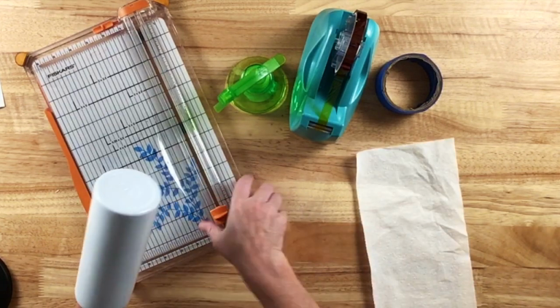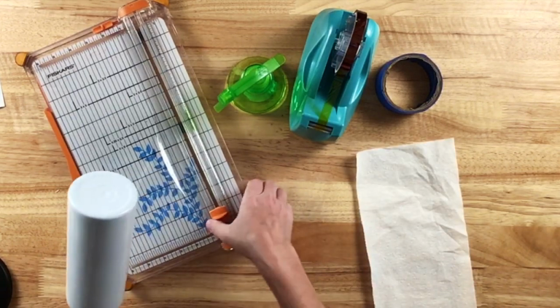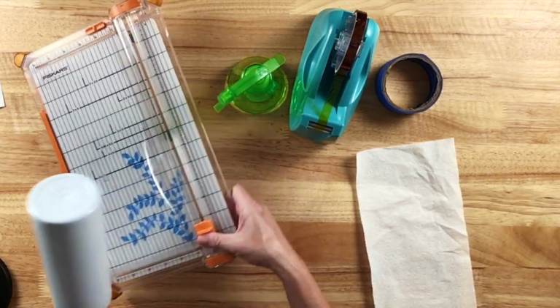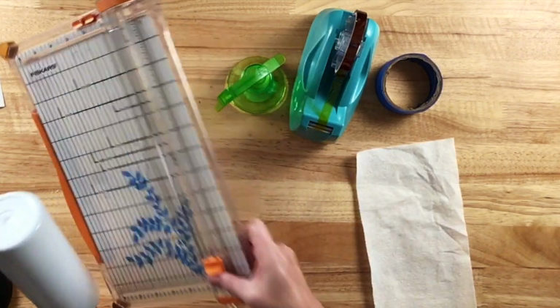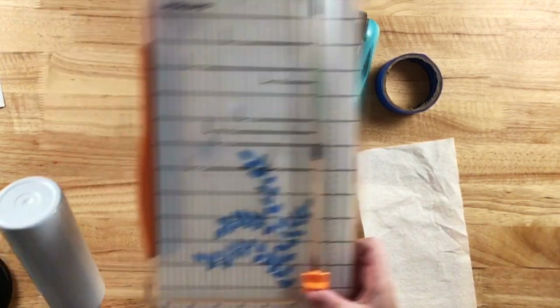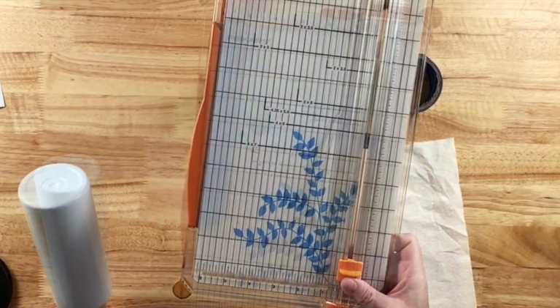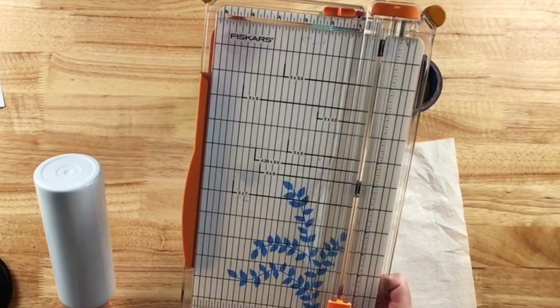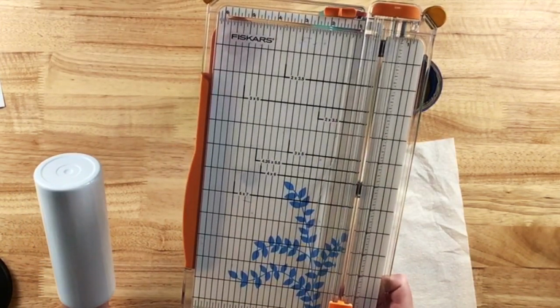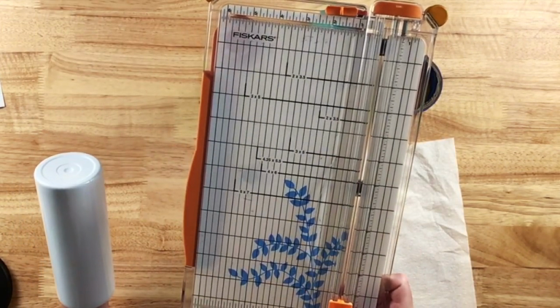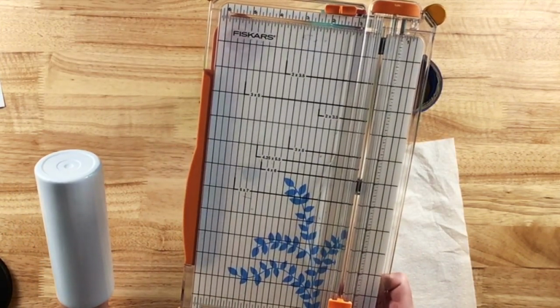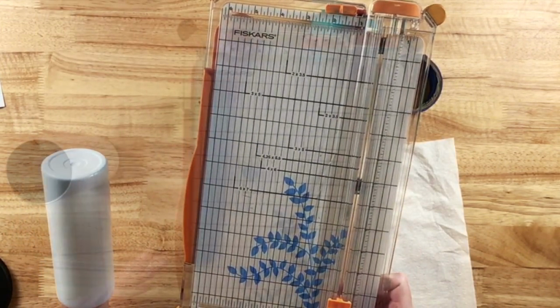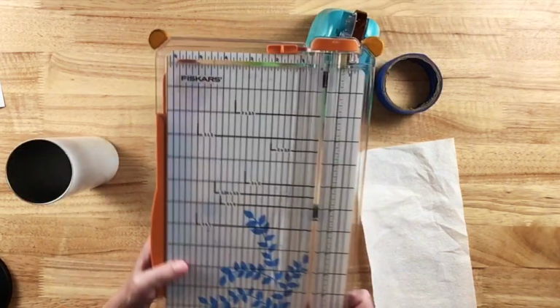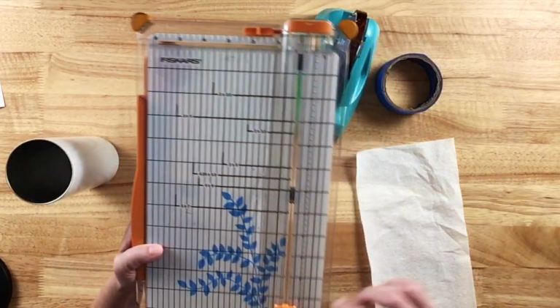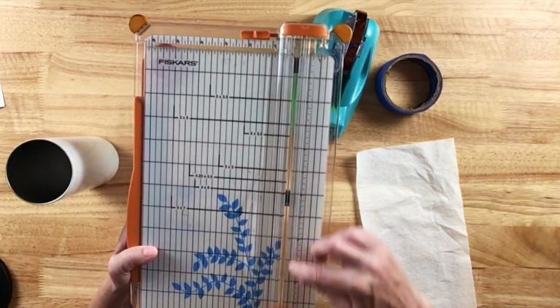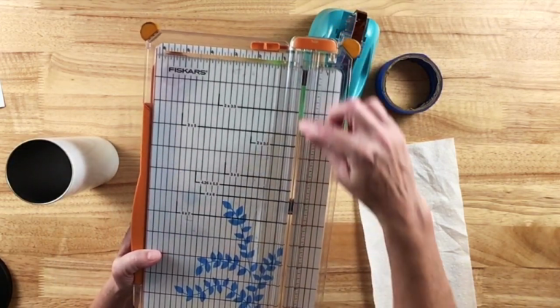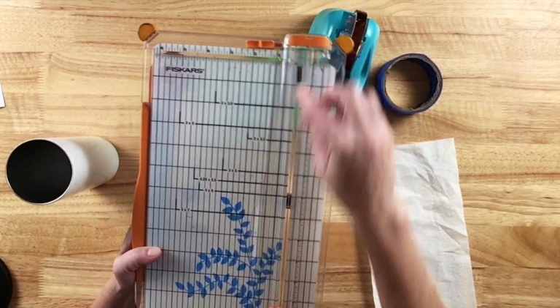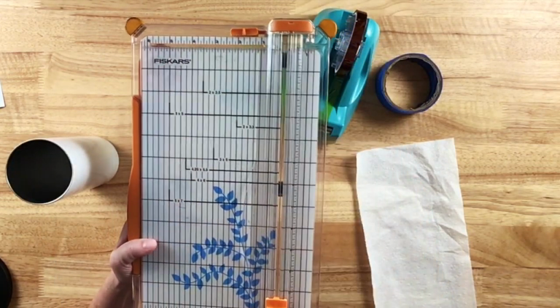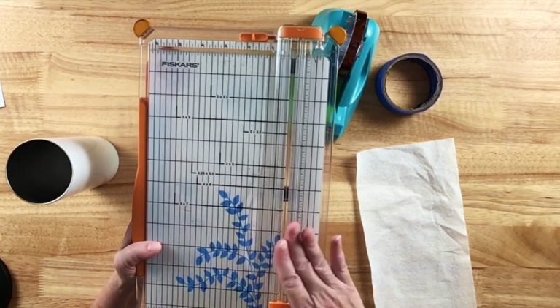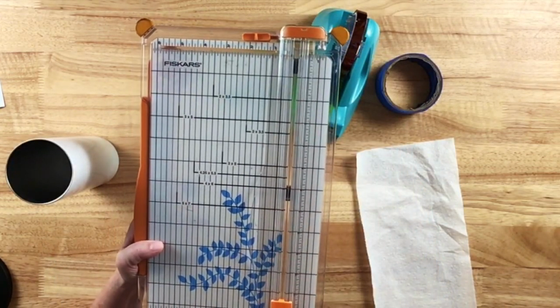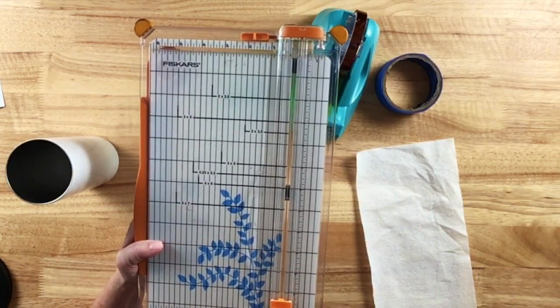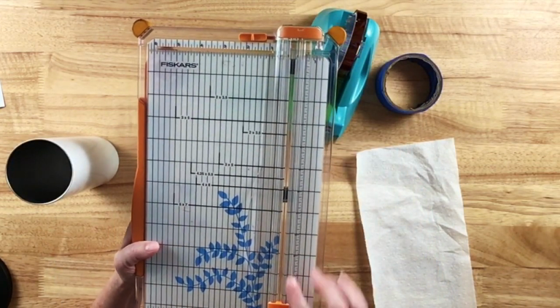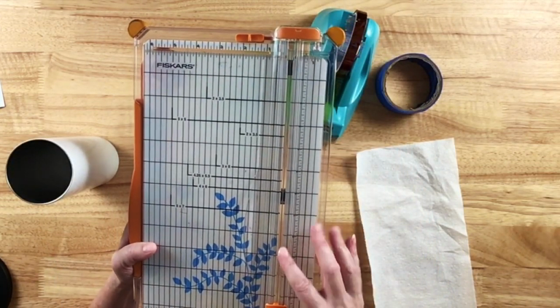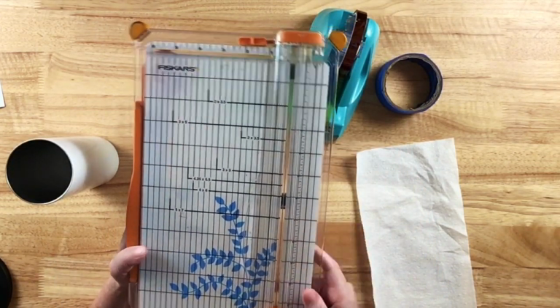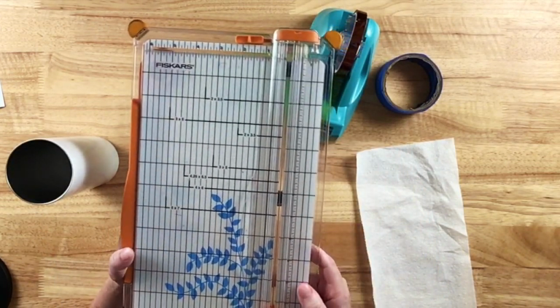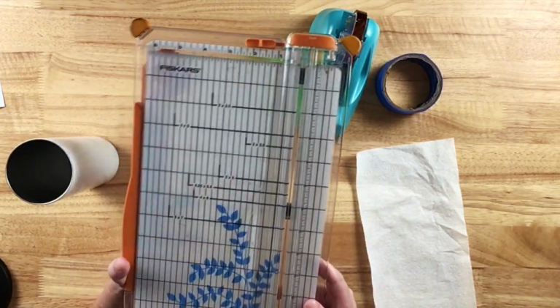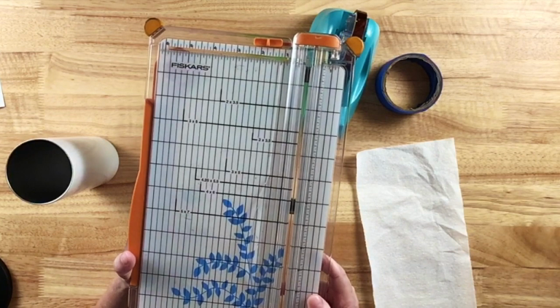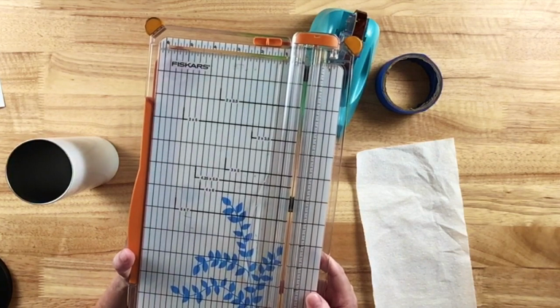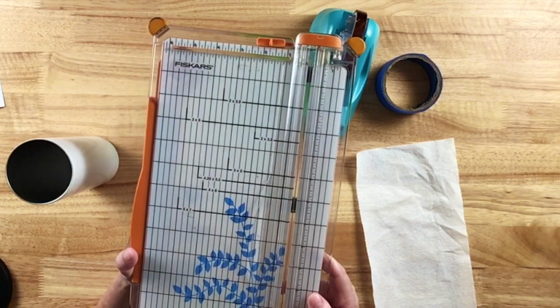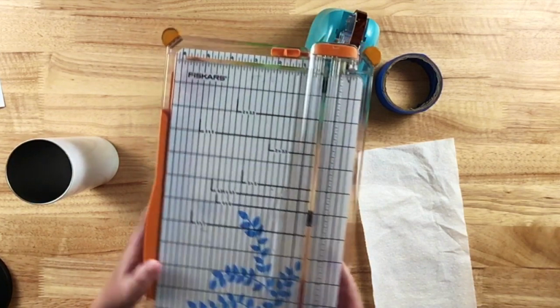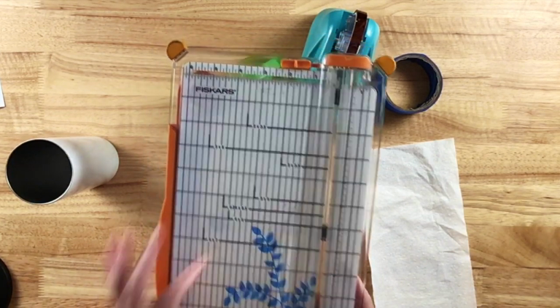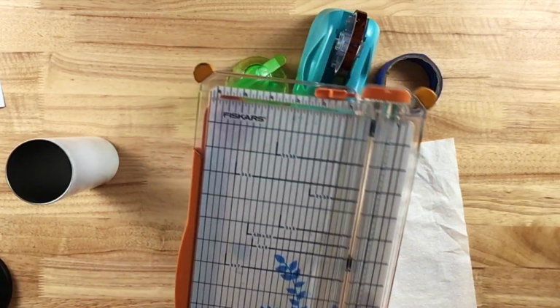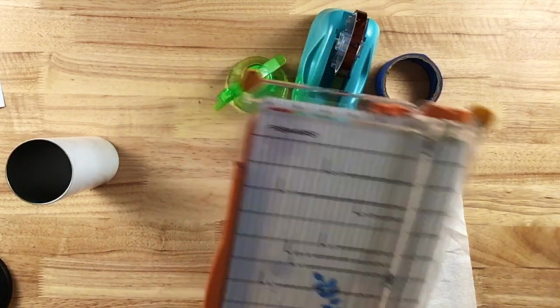I also wanted to show you my Fiskars cutting board. It has a little wire that shows you exactly where you're going to cut — it's very precise. I love this so I wanted to show it to you as well.